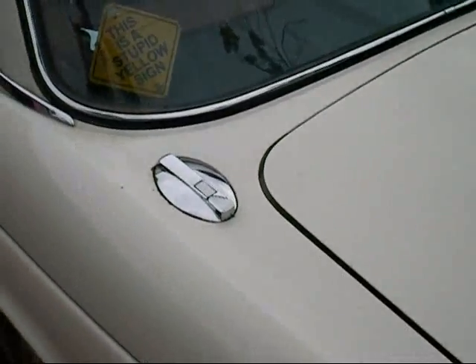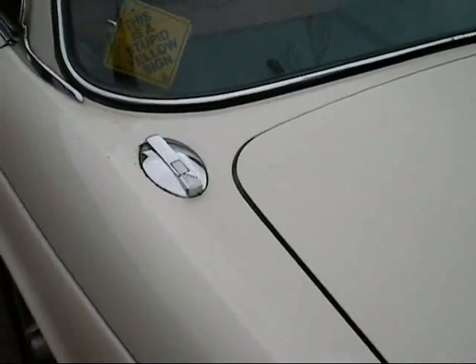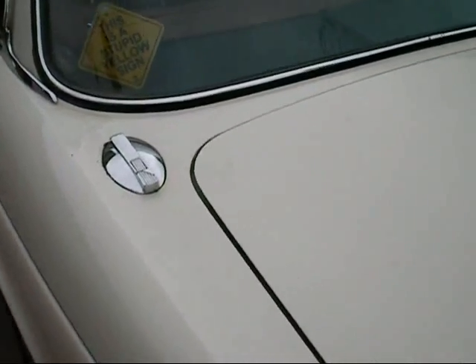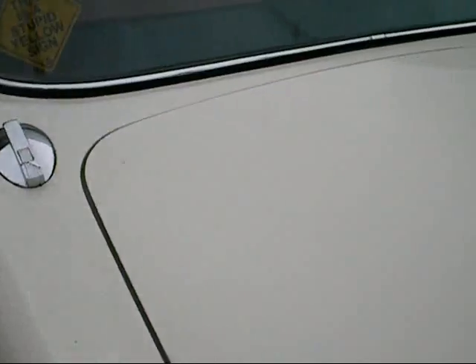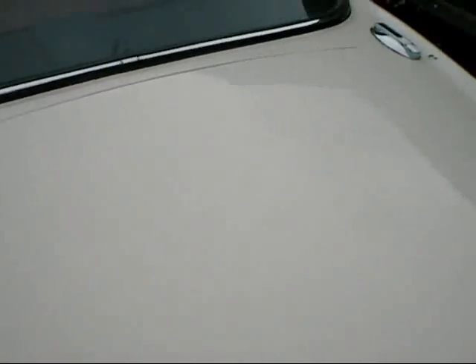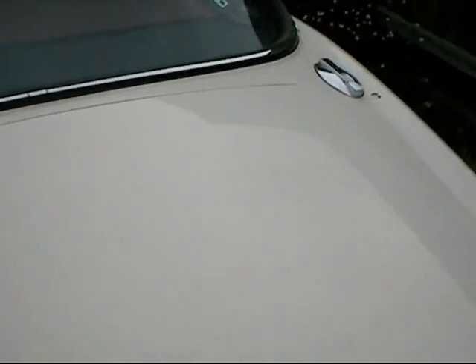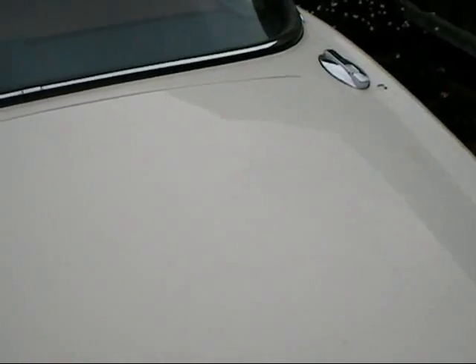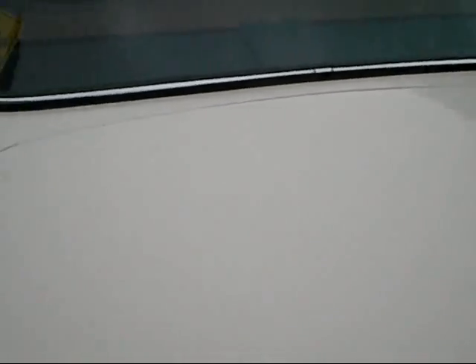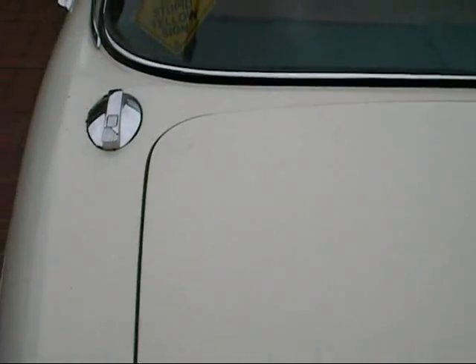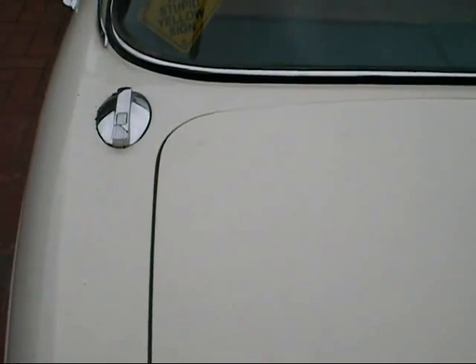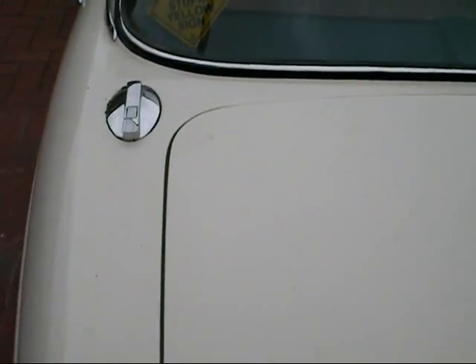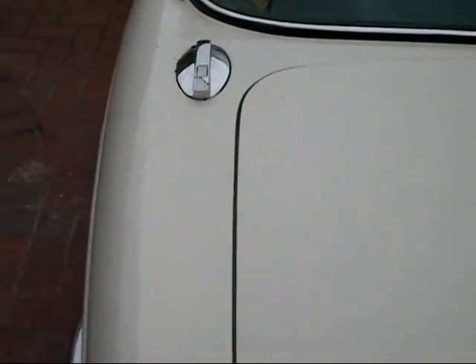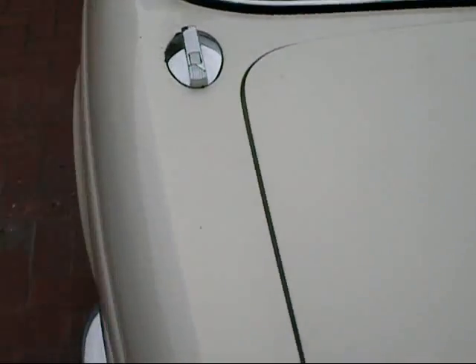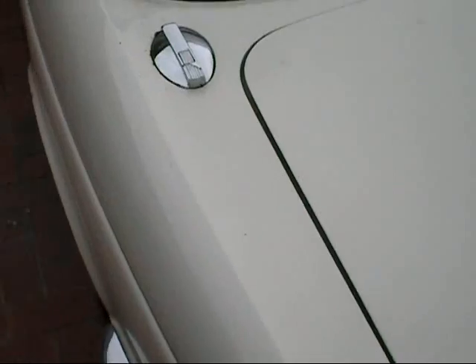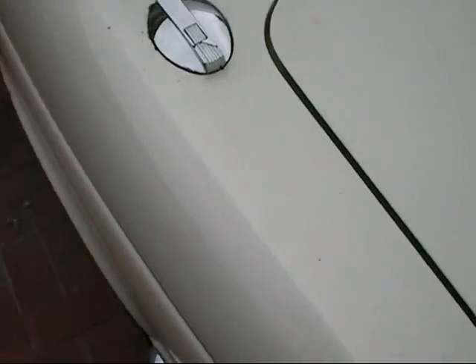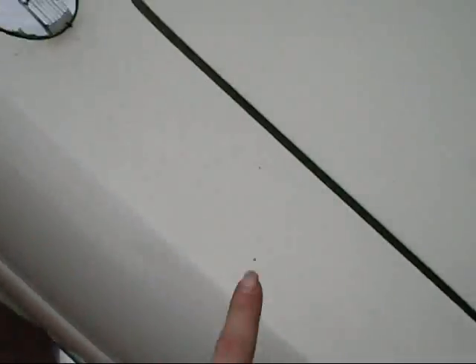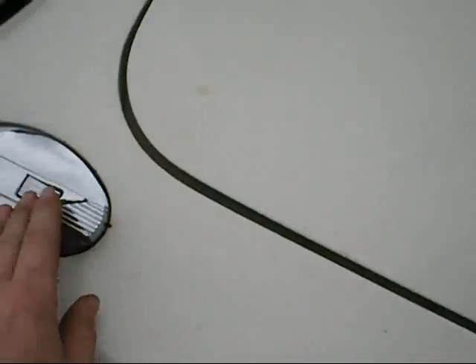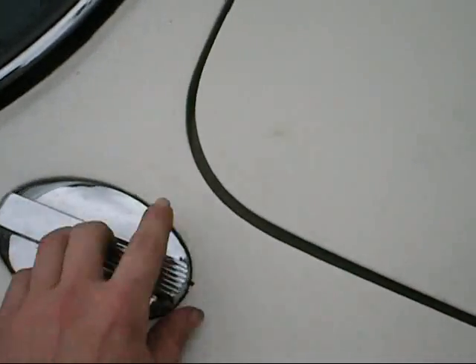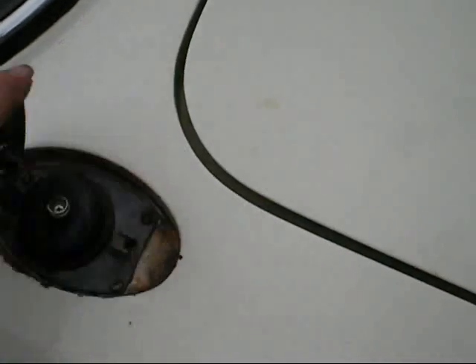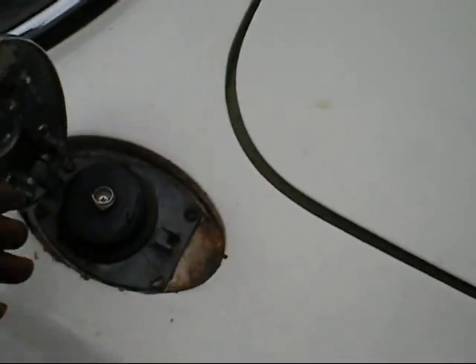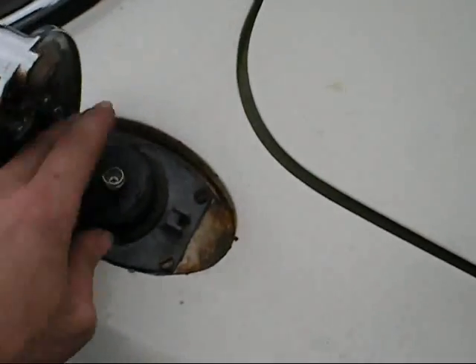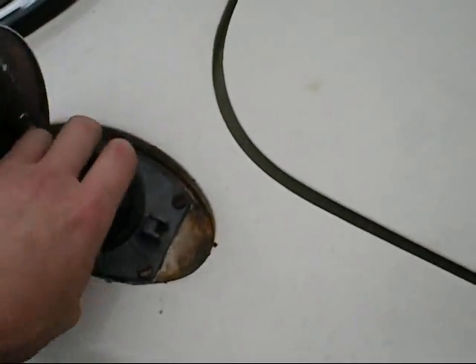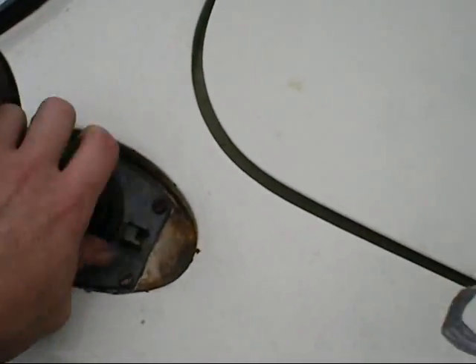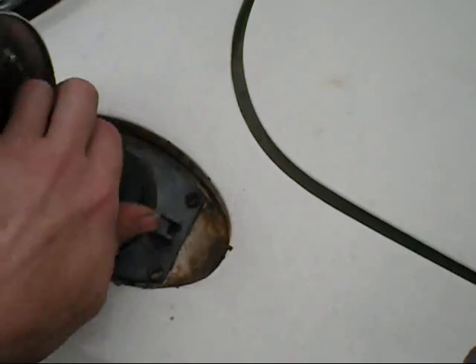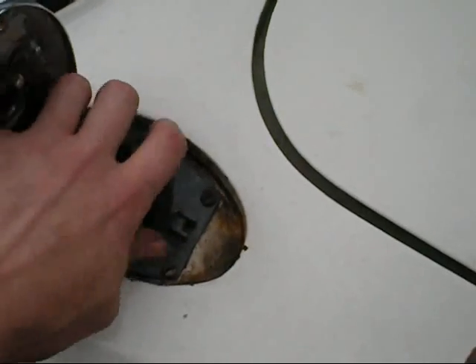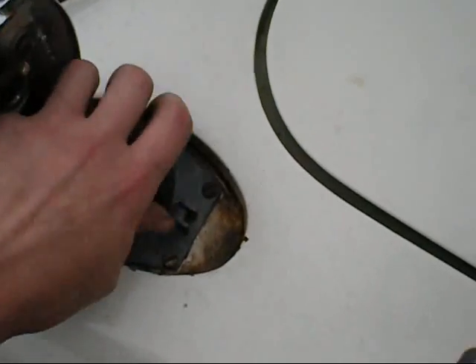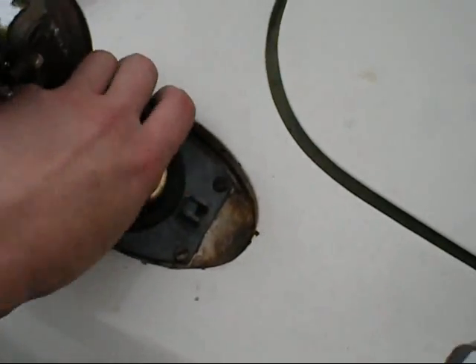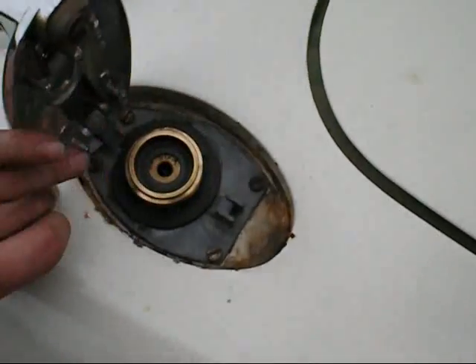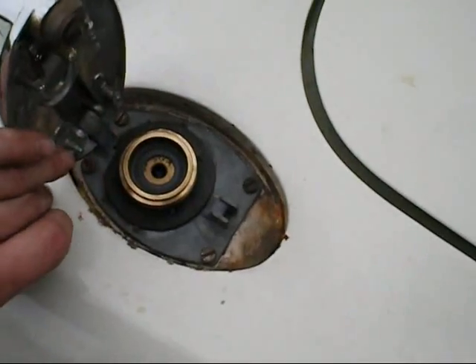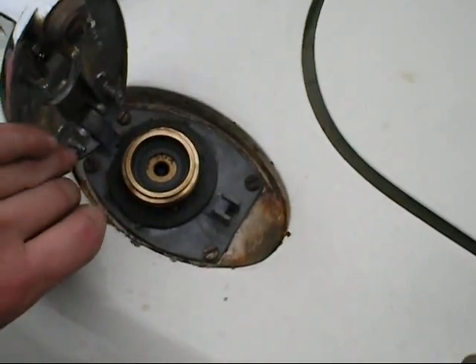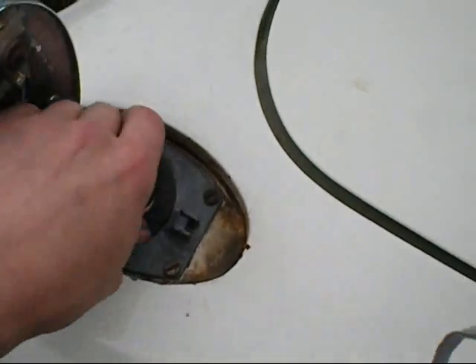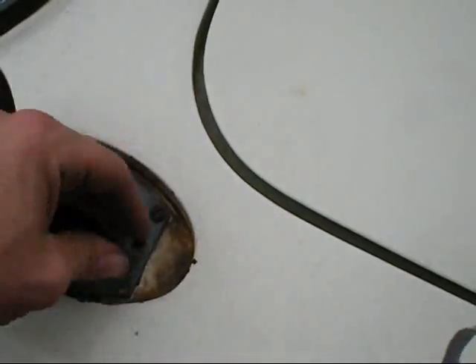On my Jaguar I have LPG Gas and petrol. It came out with two petrol tanks, but I've taken one out and put a gas filler in here. Unscrew this, screw your gas filler onto that and fill it up.